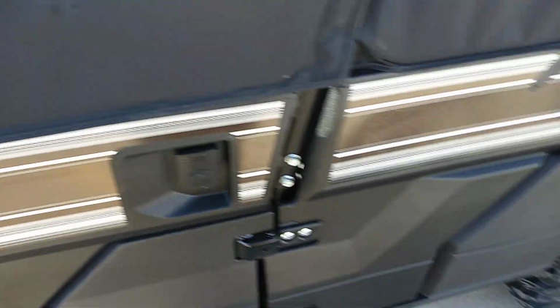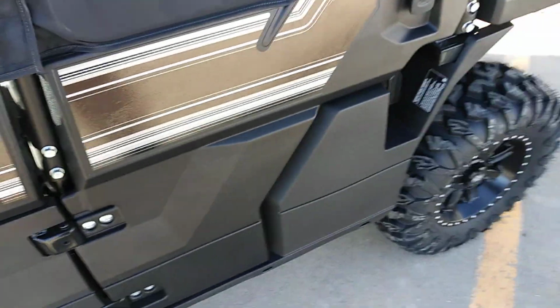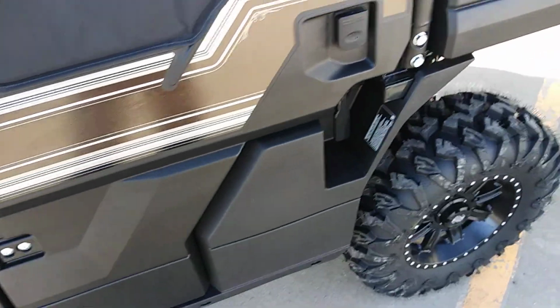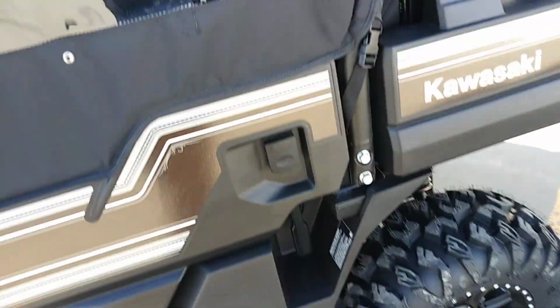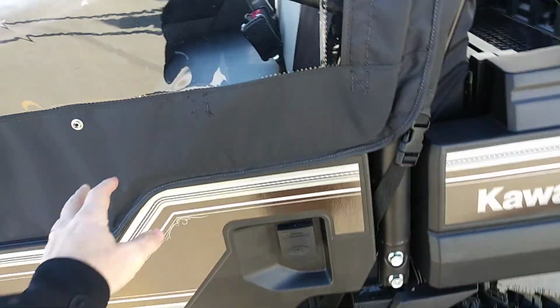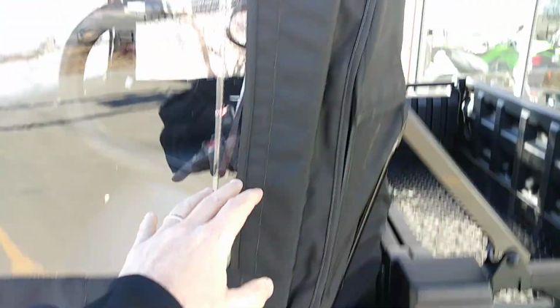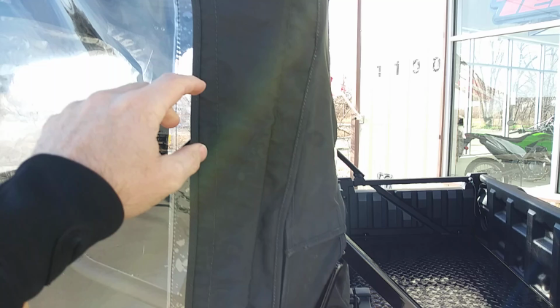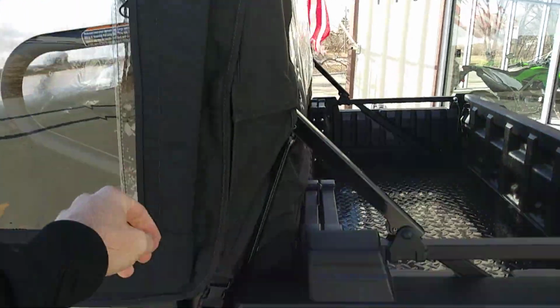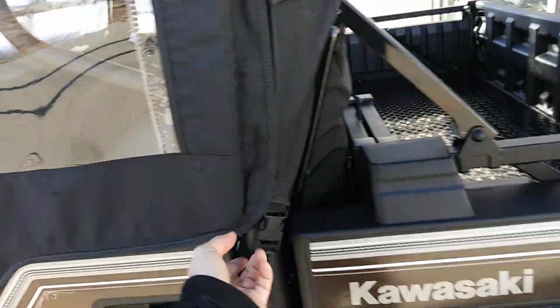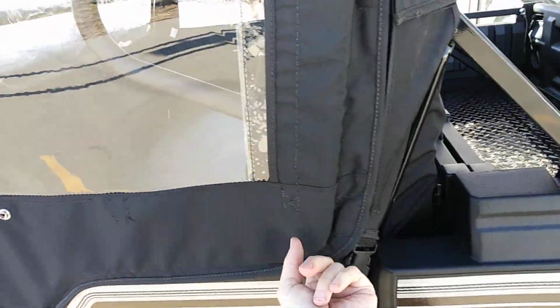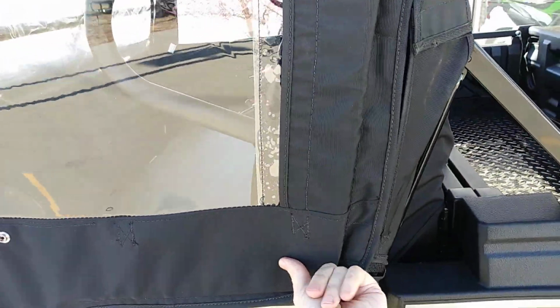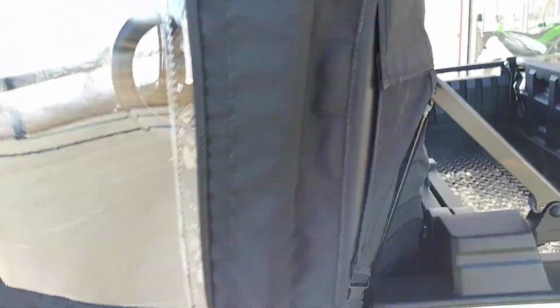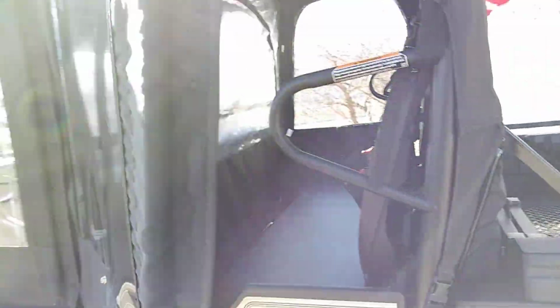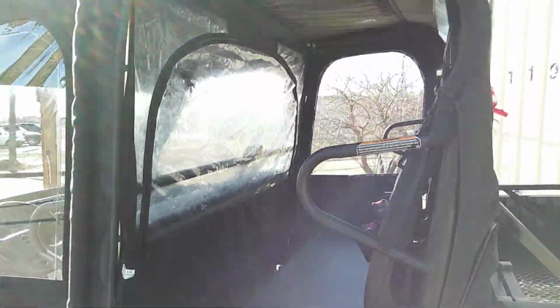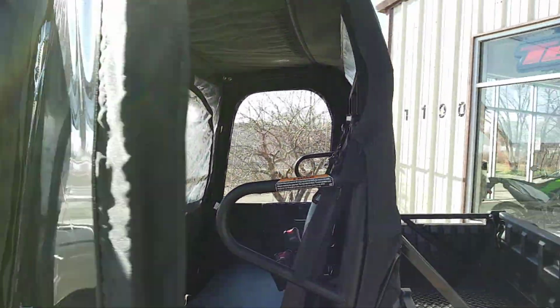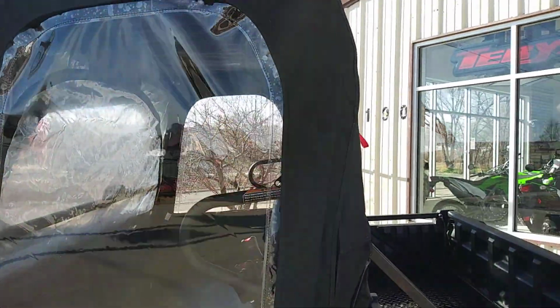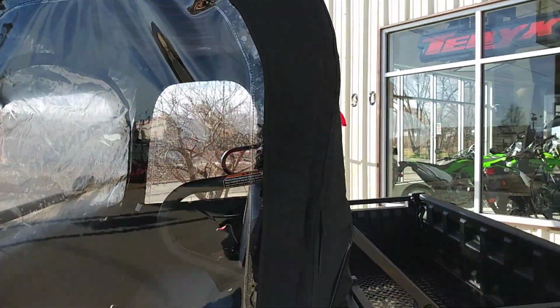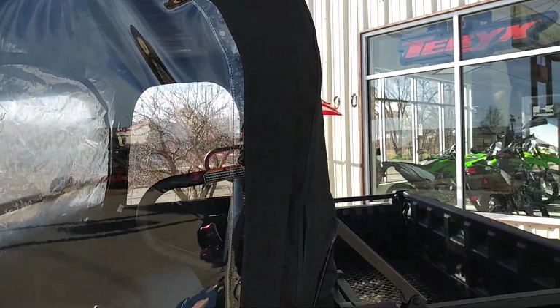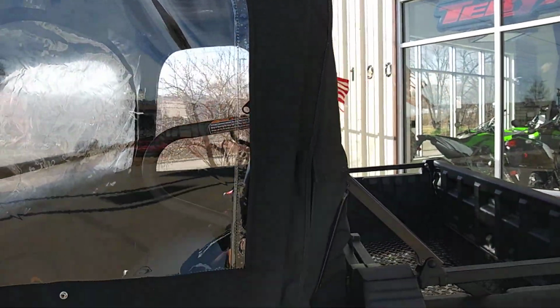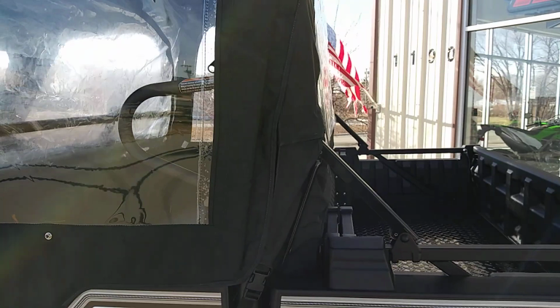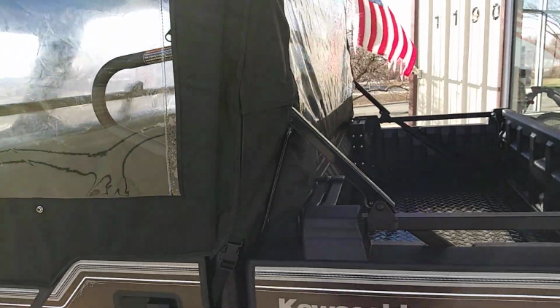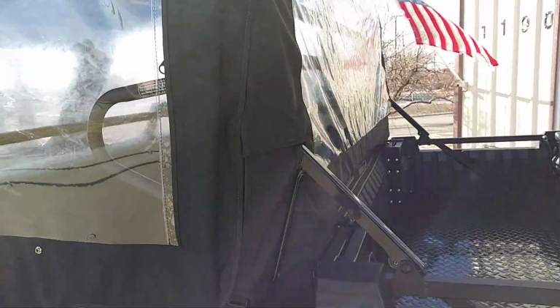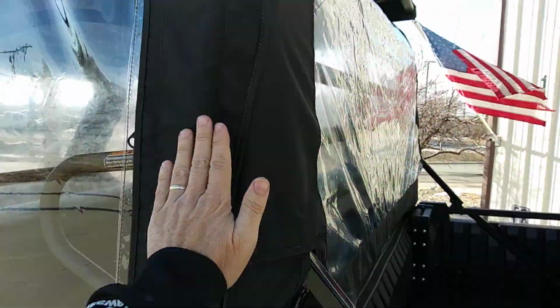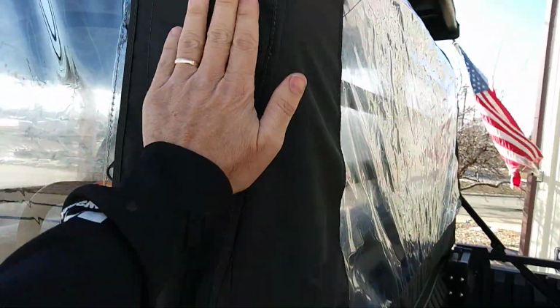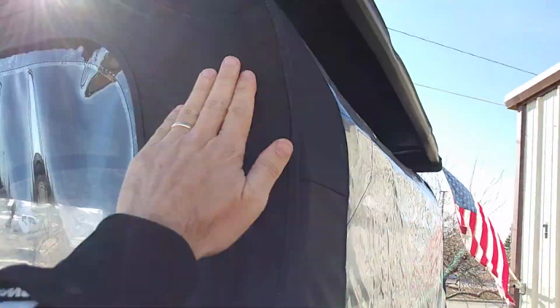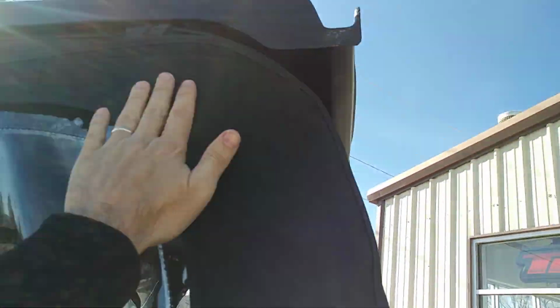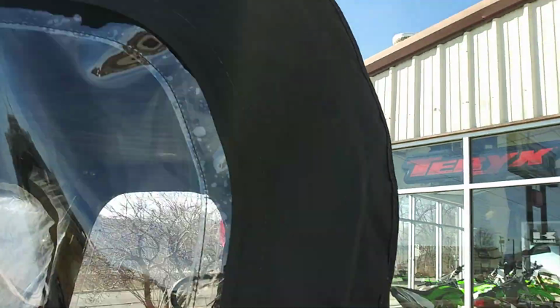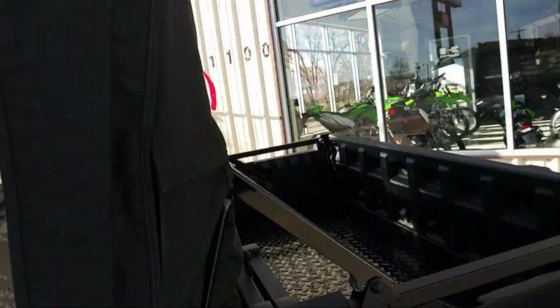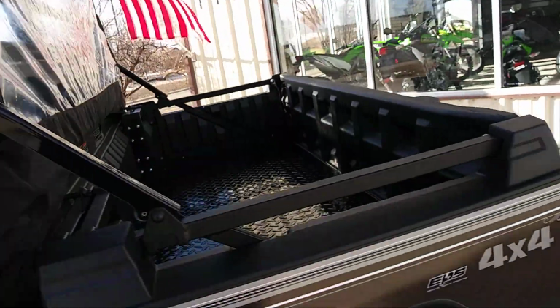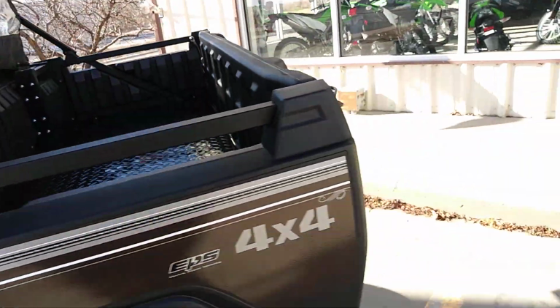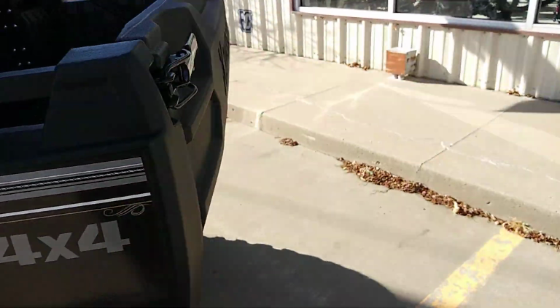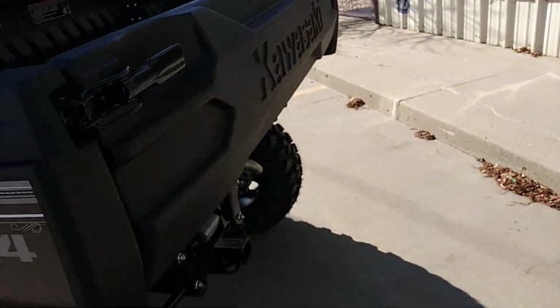We have a Curtis heater in this one — you can rotate the ports and everything. The light bar switch is right here and the heater switch is over here. To shut the door, you just line those up and it closes right in. The rear is all magnetic — you can hear it click as the magnets close it all up. Pretty slick setup.